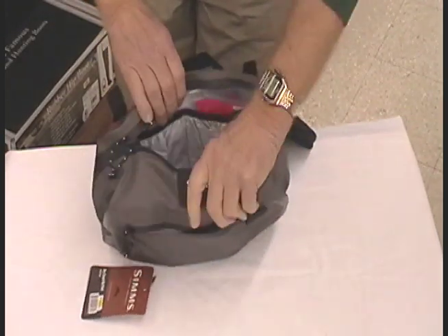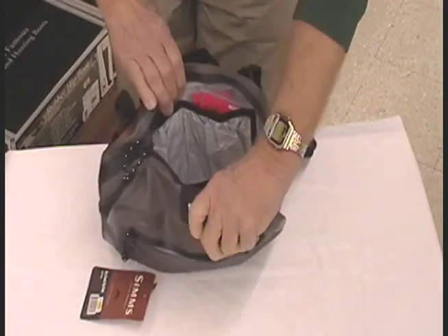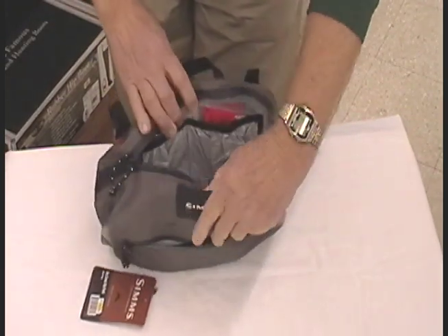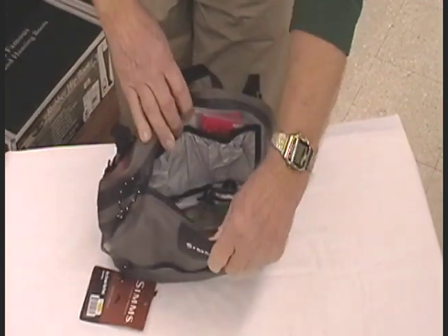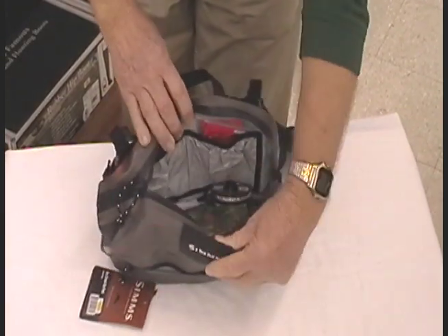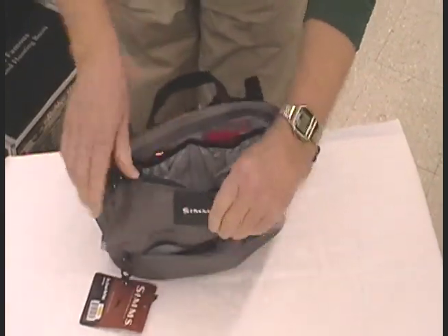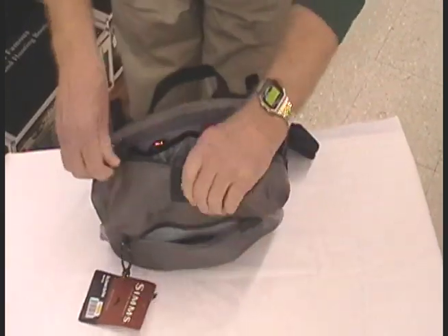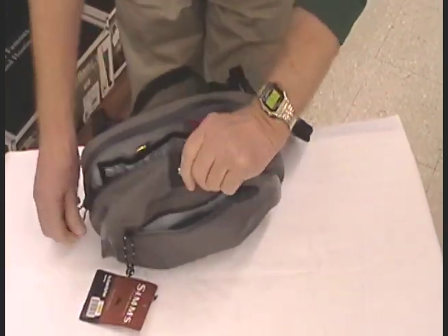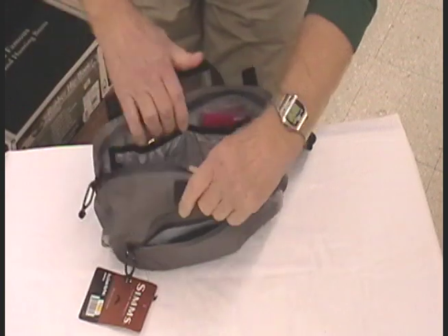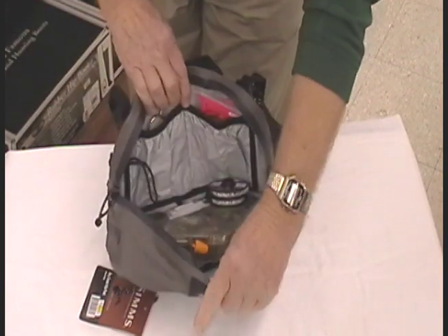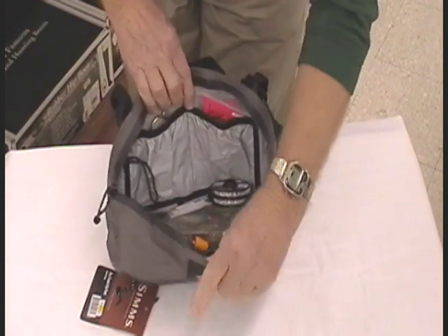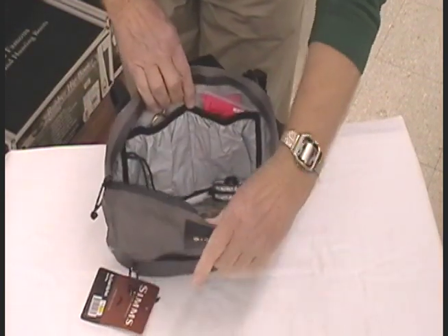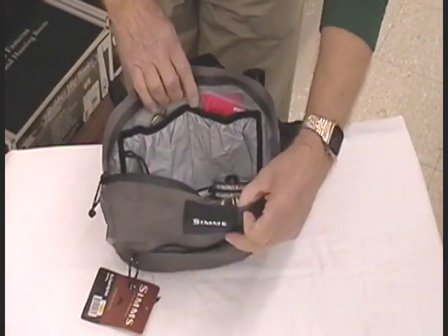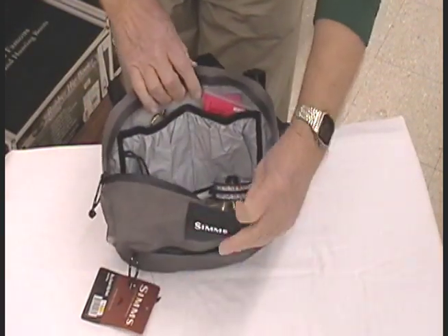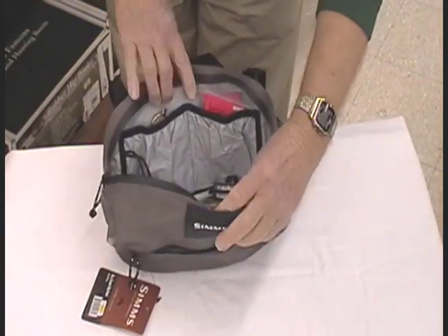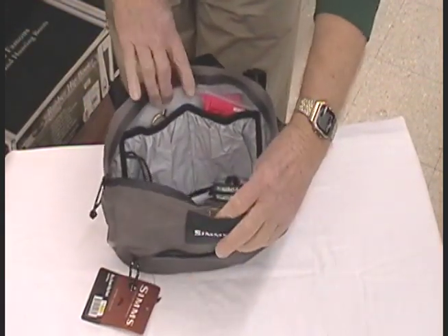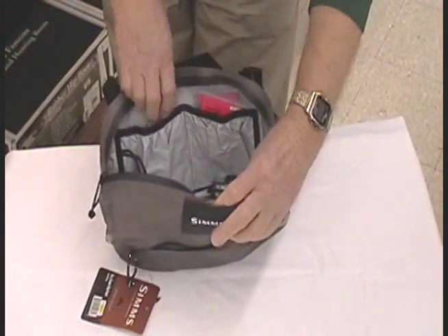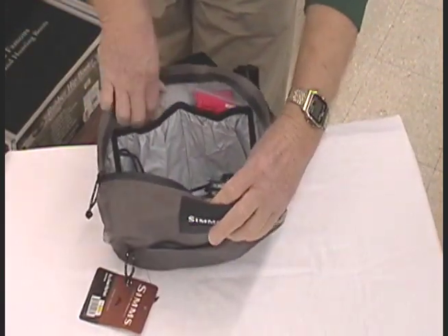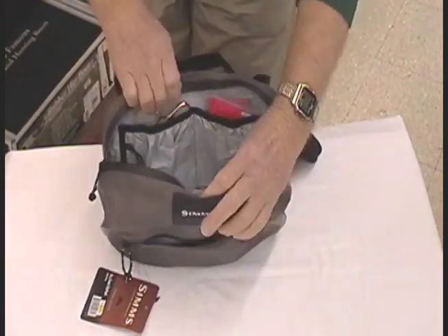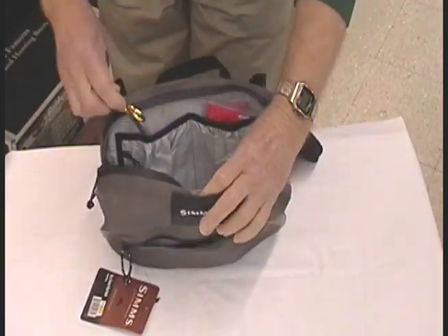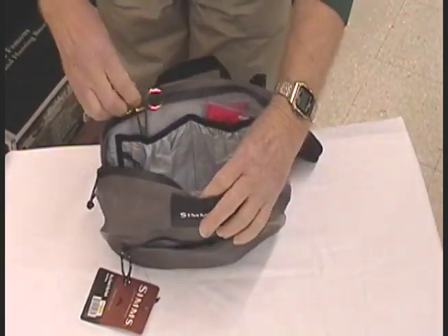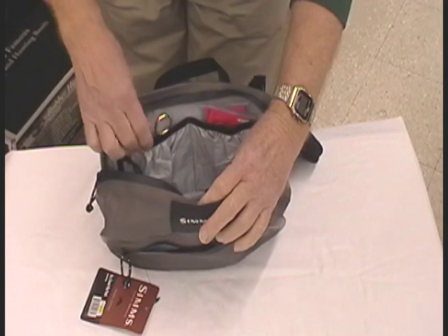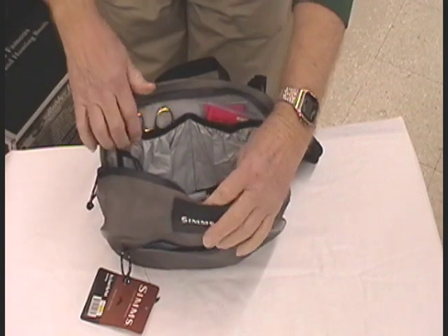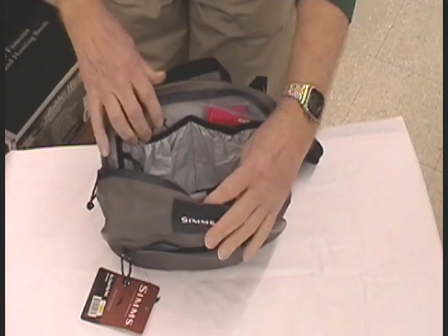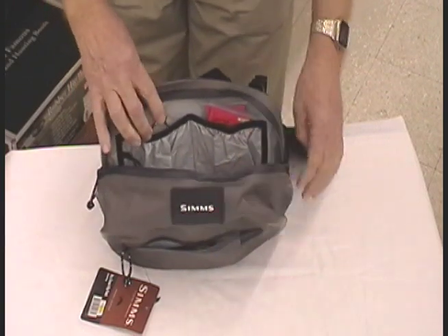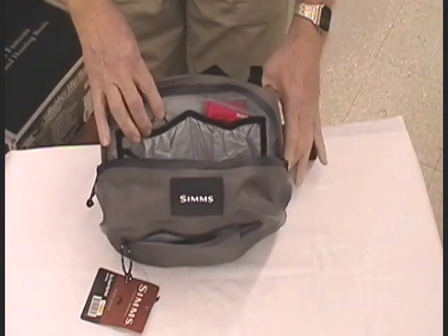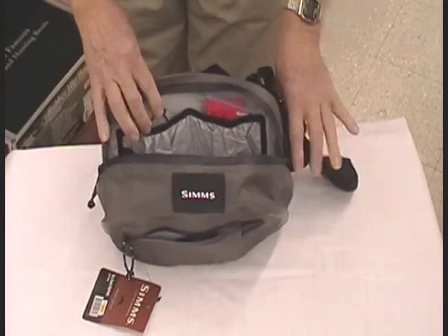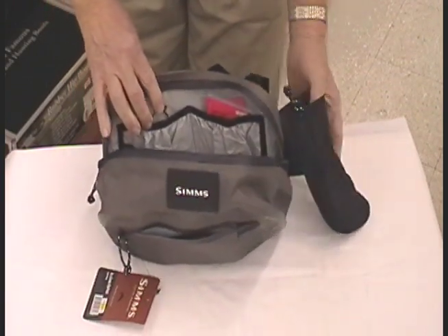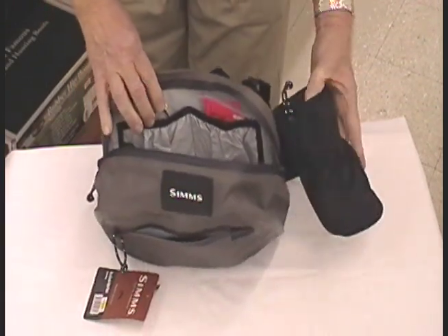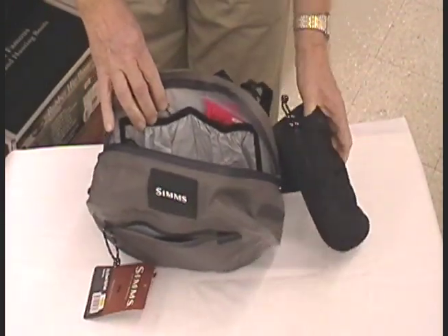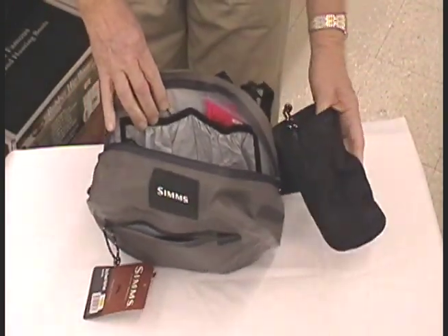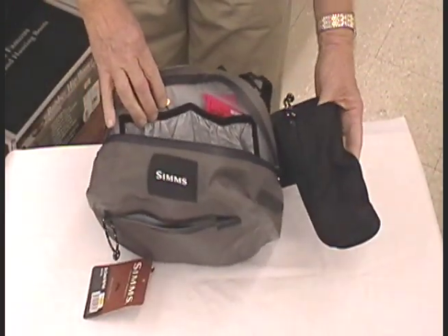The large center compartment will hold your fly boxes, indicators, tippets, and all the gadgets you're ever going to want to carry. And I especially like the water bottle holder.